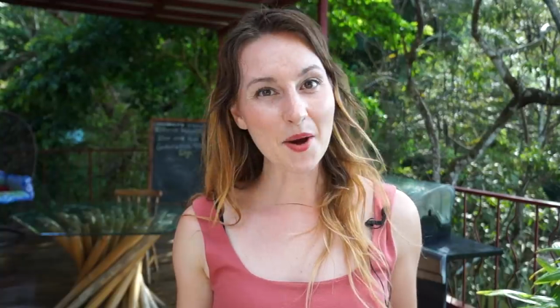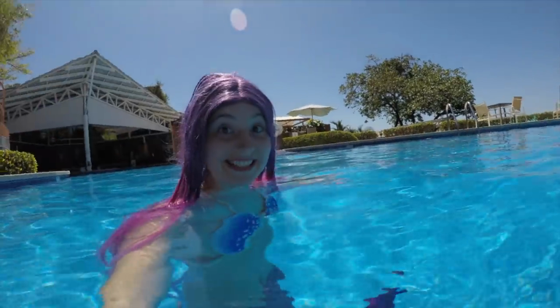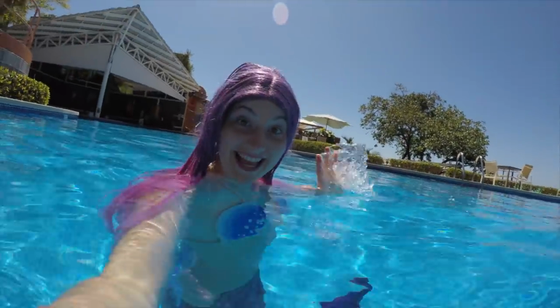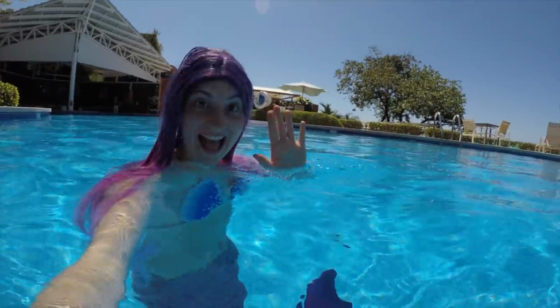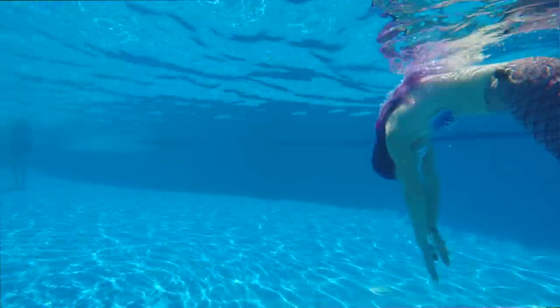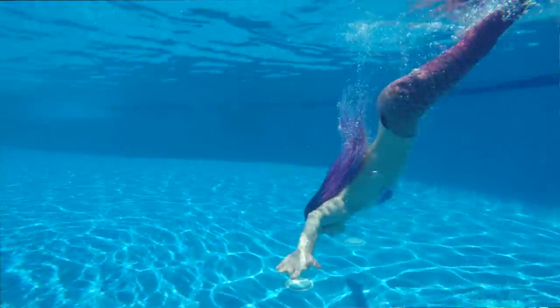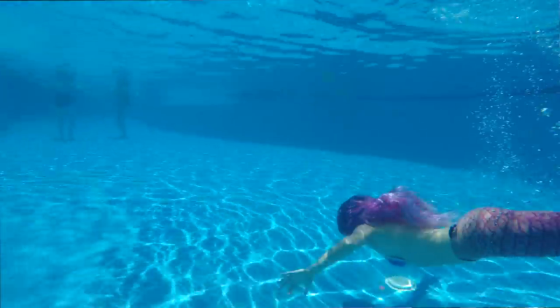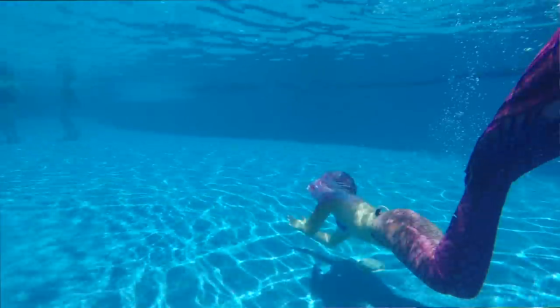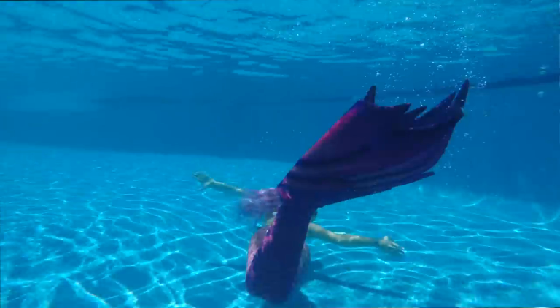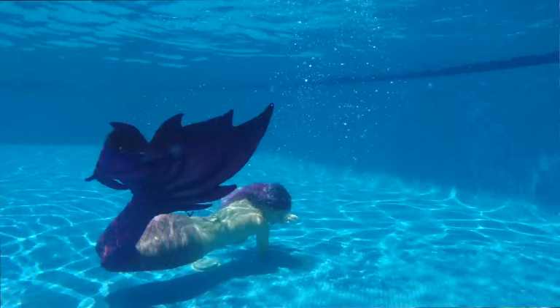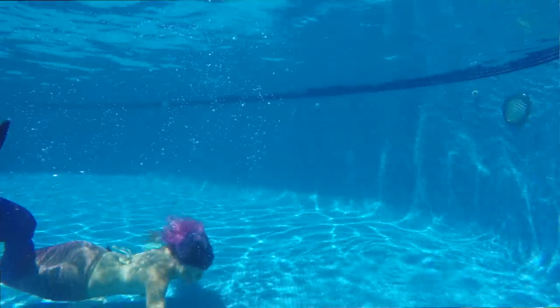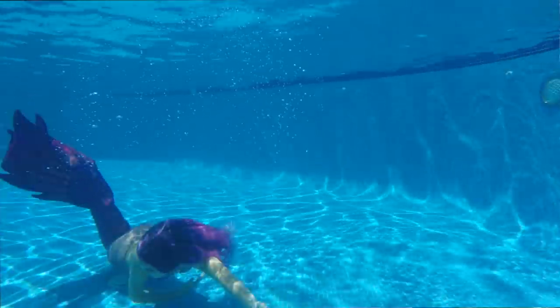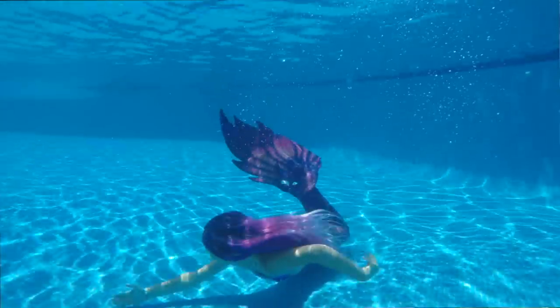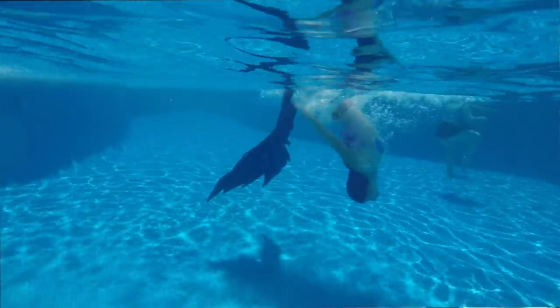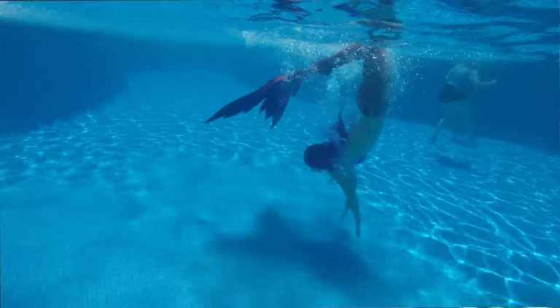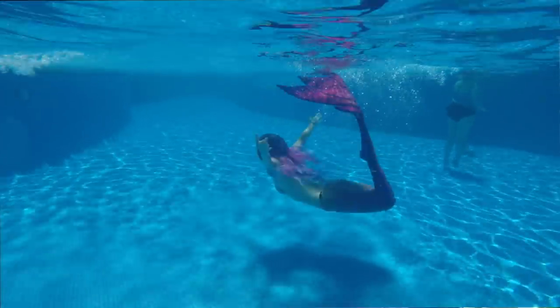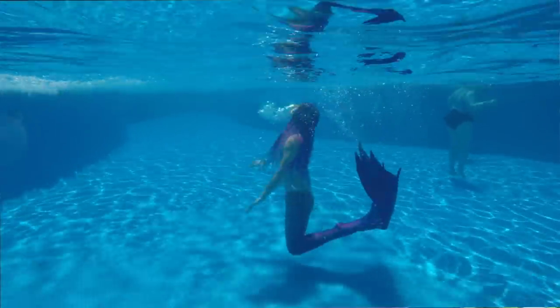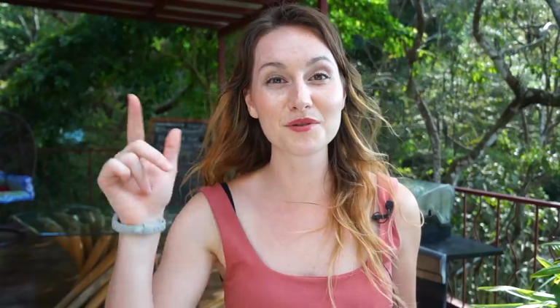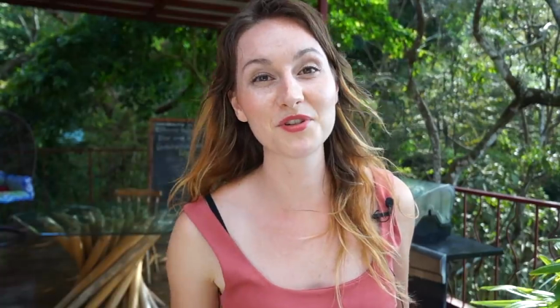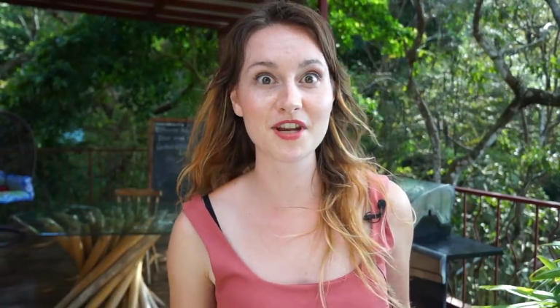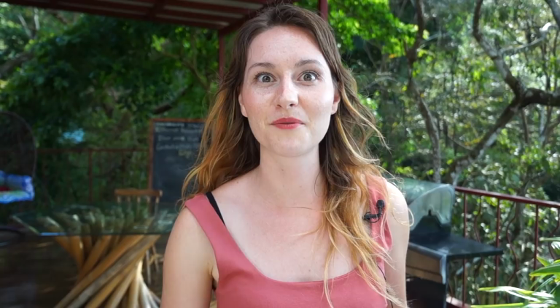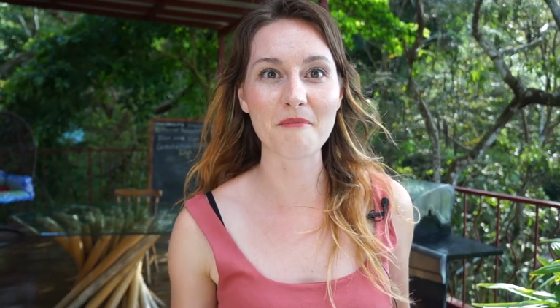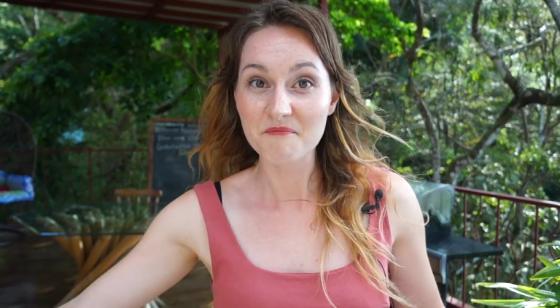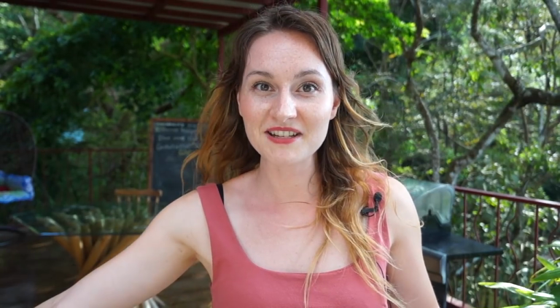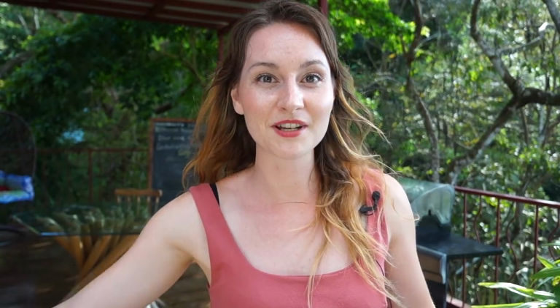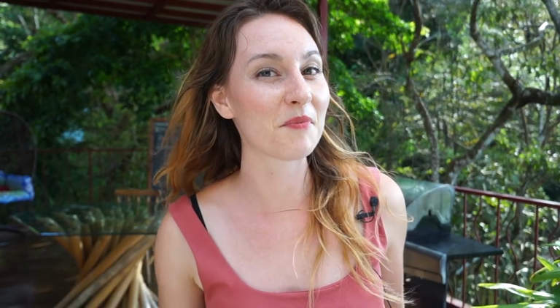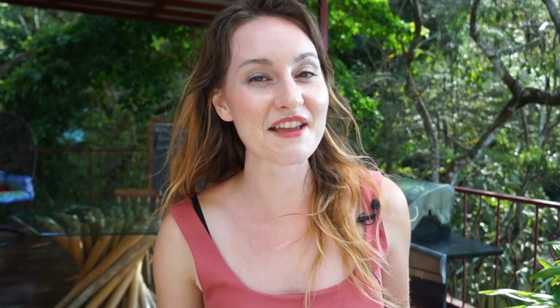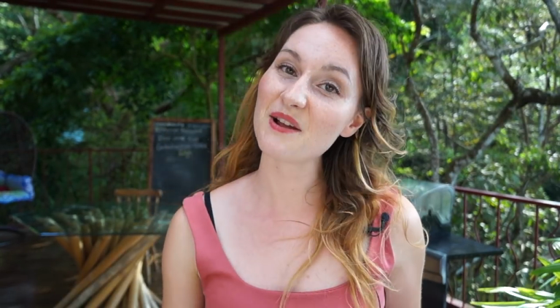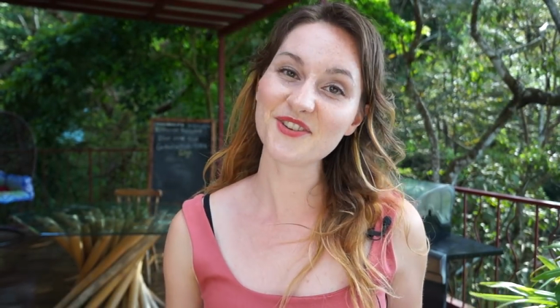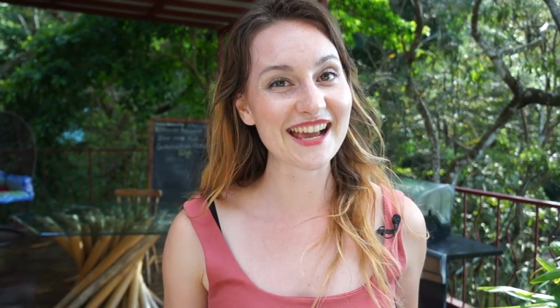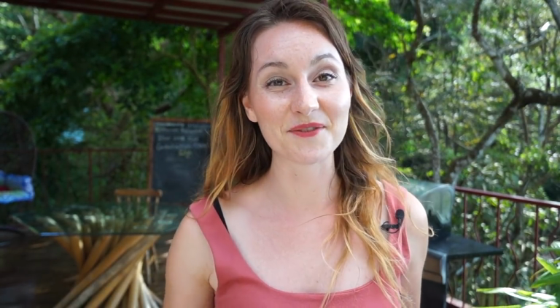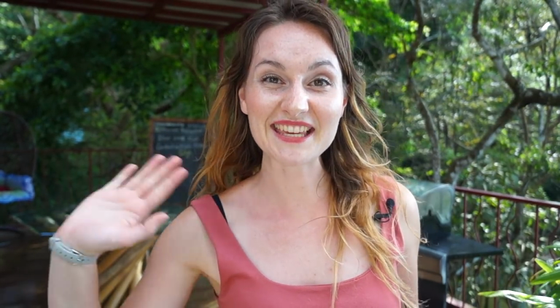Now it's time to swim in the water — let's put it on! Thank you for watching. Let me know if you have other questions or tips and tricks that we can share with the other mermaids. Make sure to subscribe to the YouTube channel to learn more about mermaid tips and tricks, and I will see you in the next video. Take care!